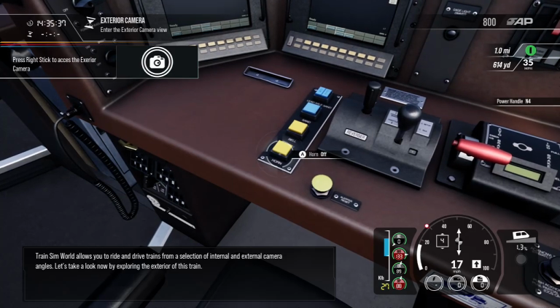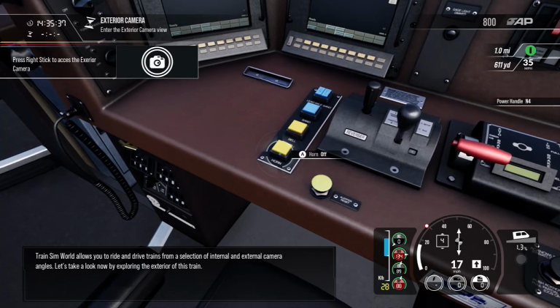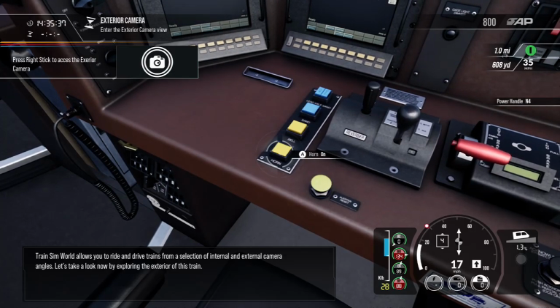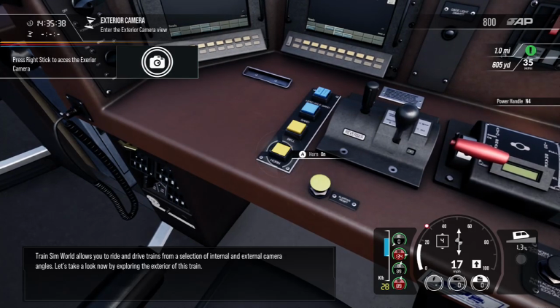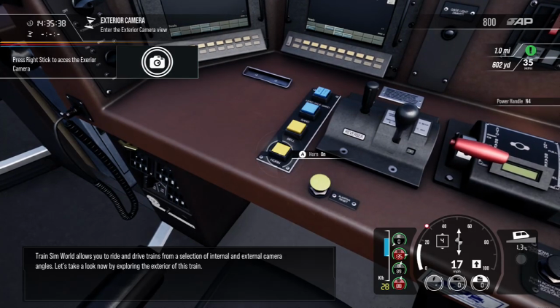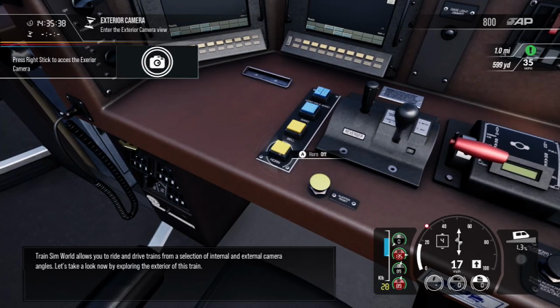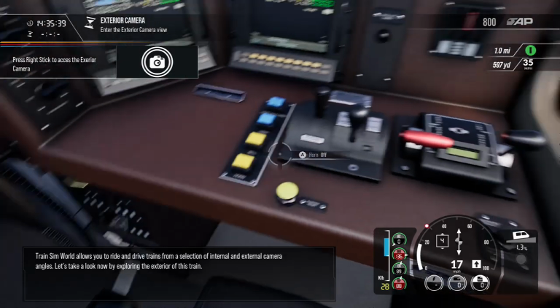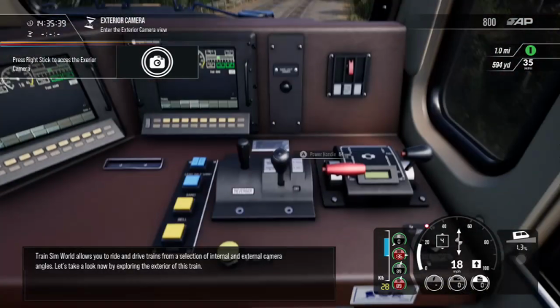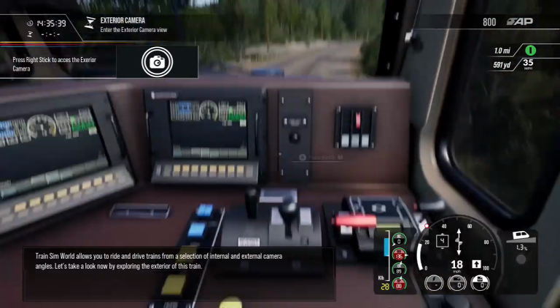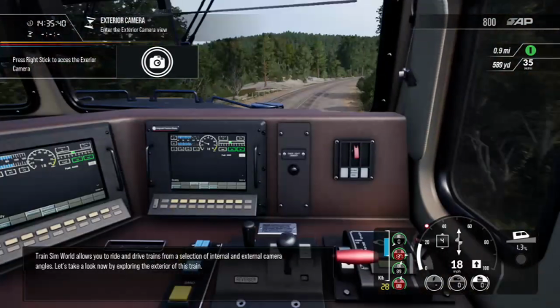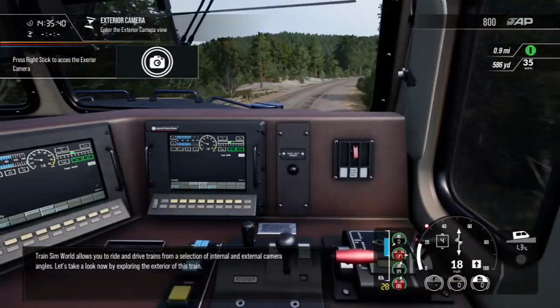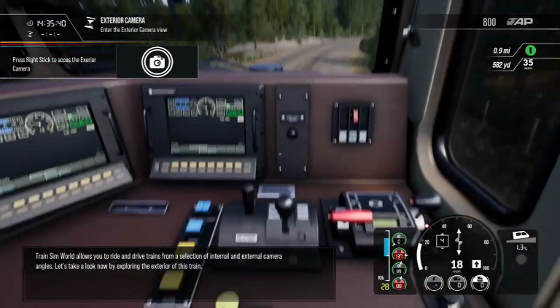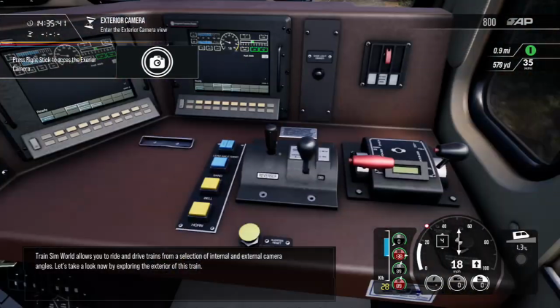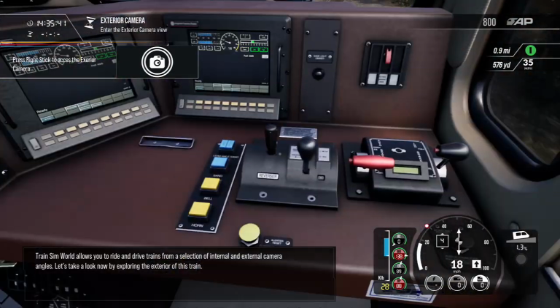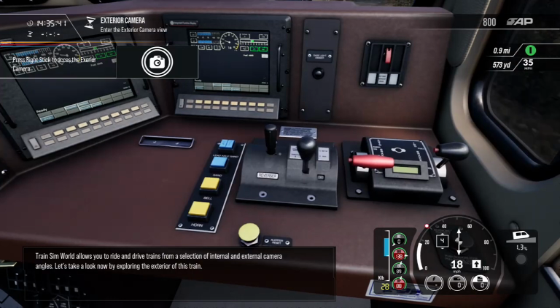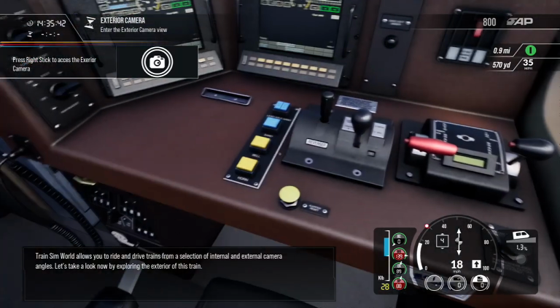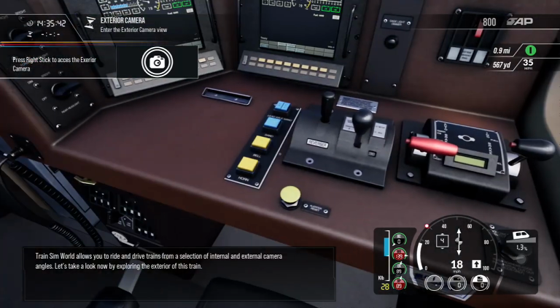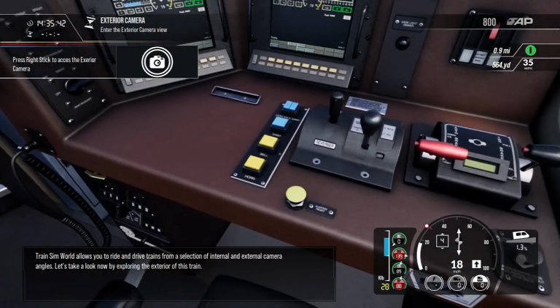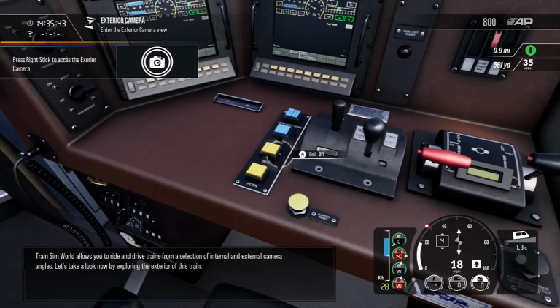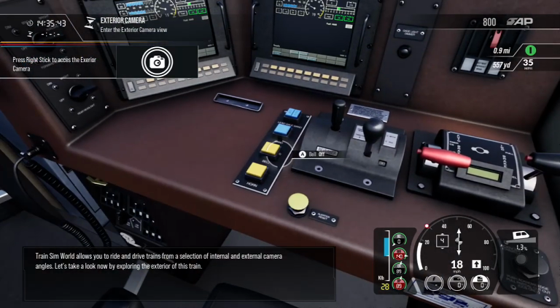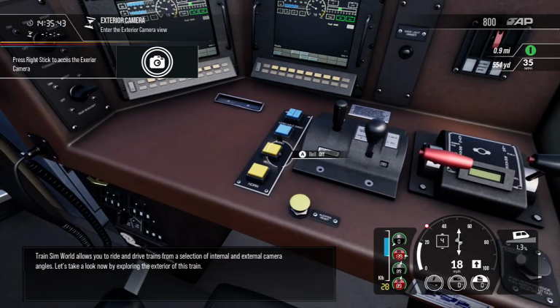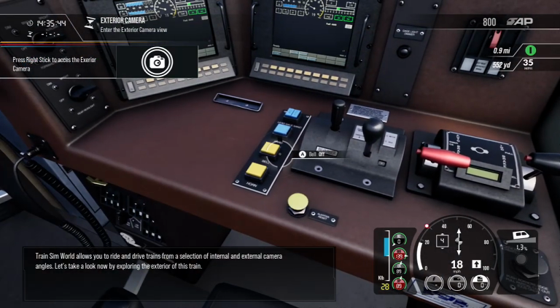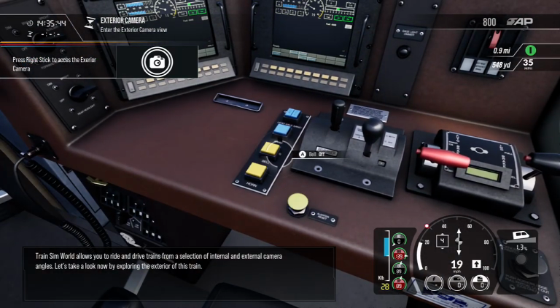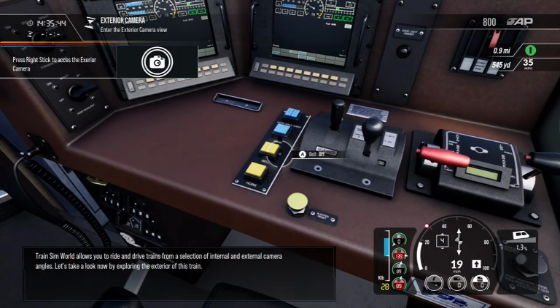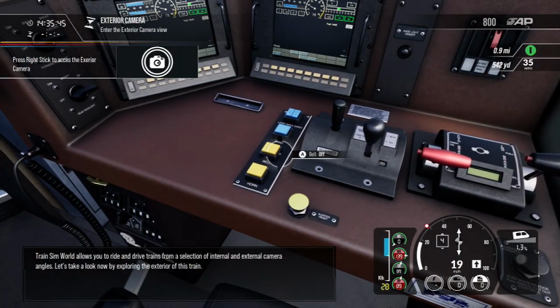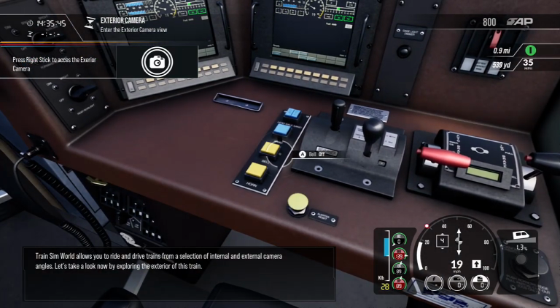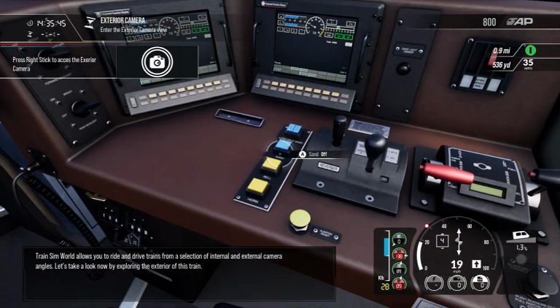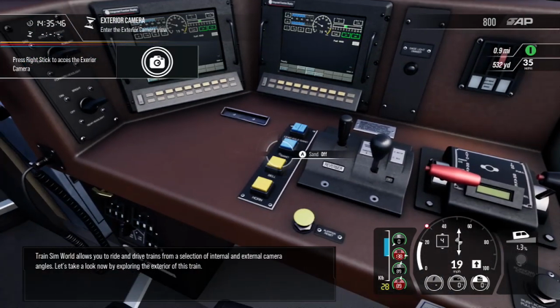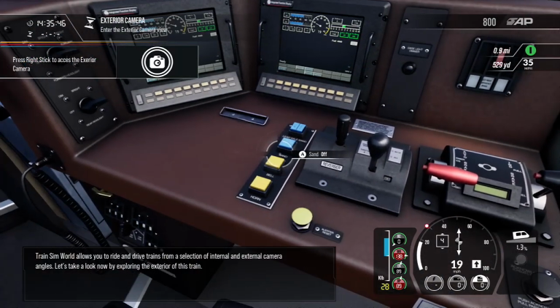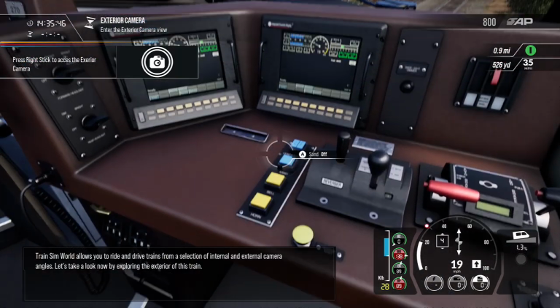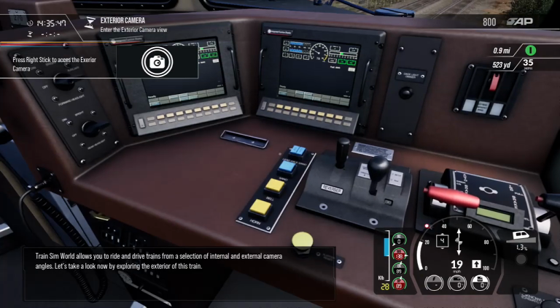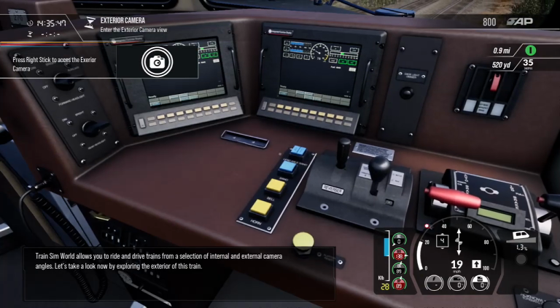Train Sim World allows you to ride and drive trains from a selection of internal and external camera angles. Let's take a look now by exploring the exterior of this train.